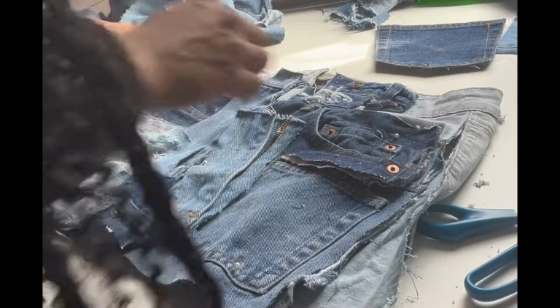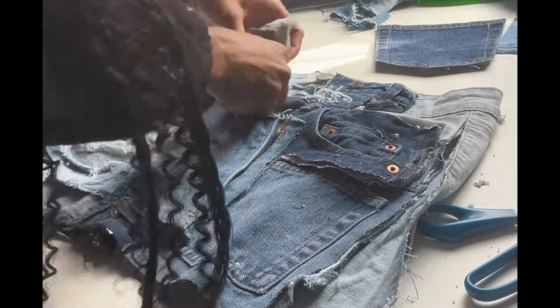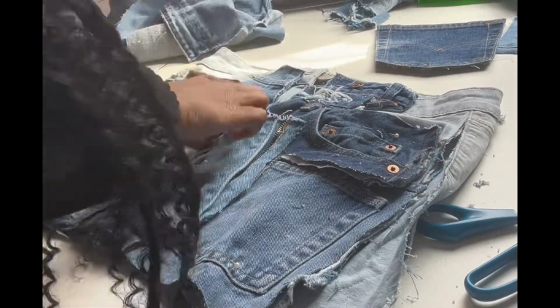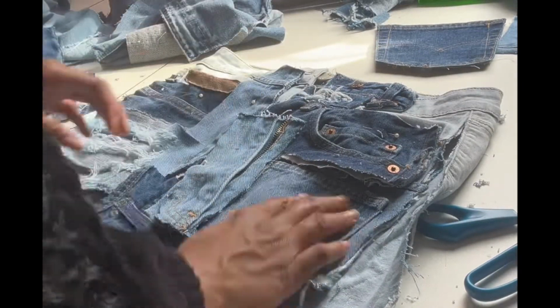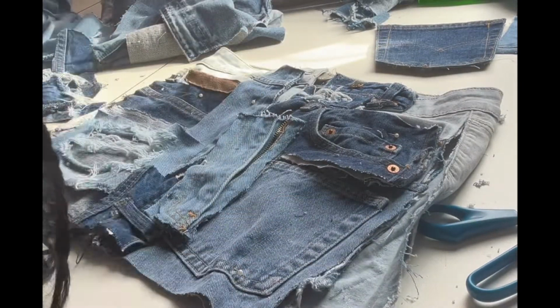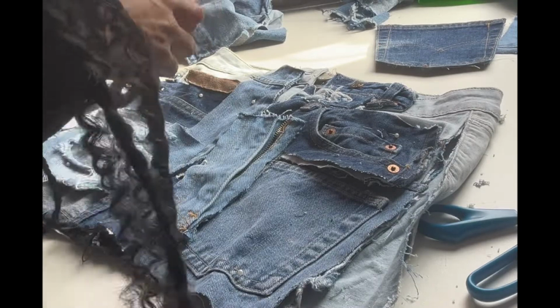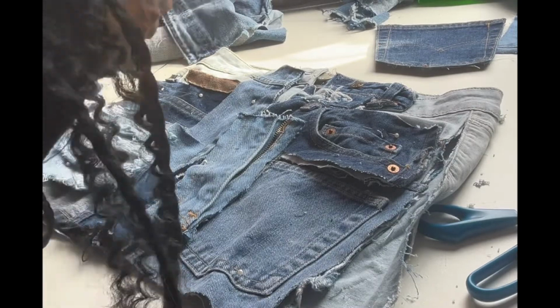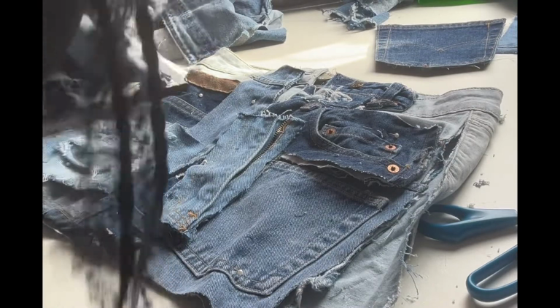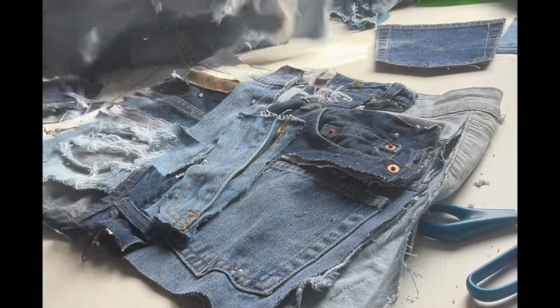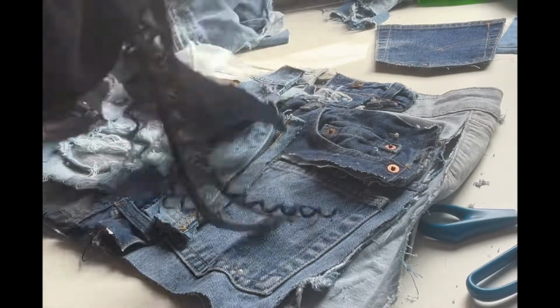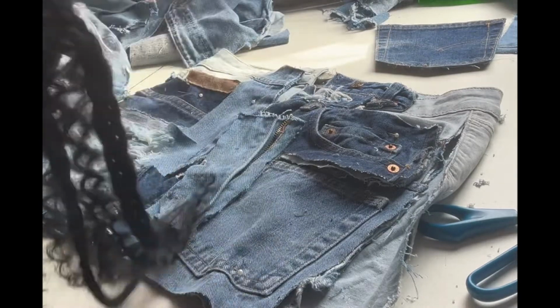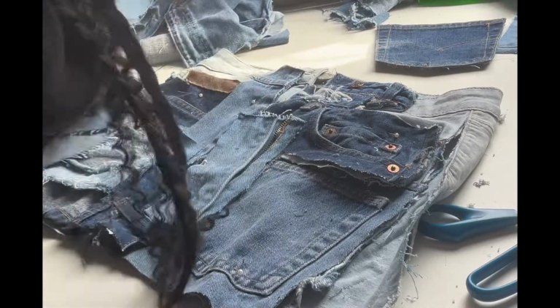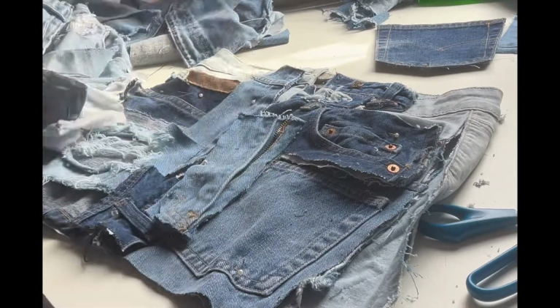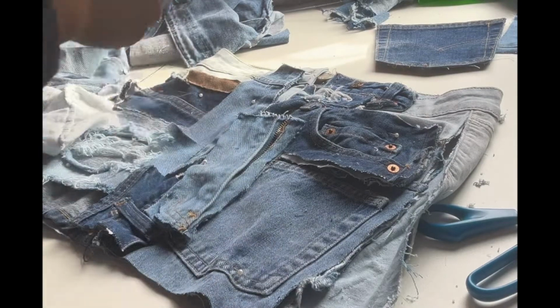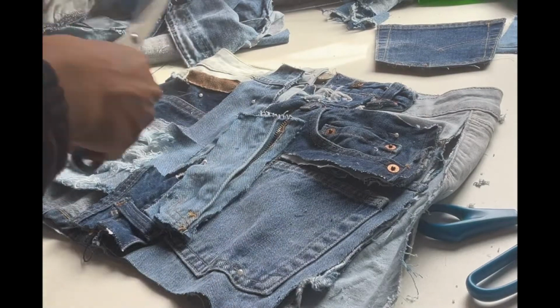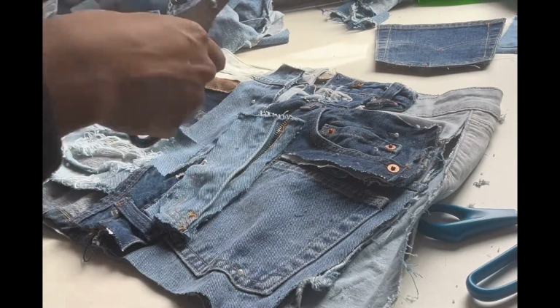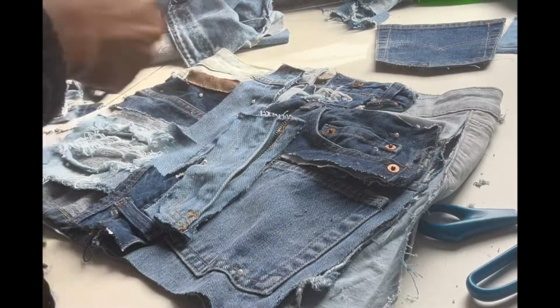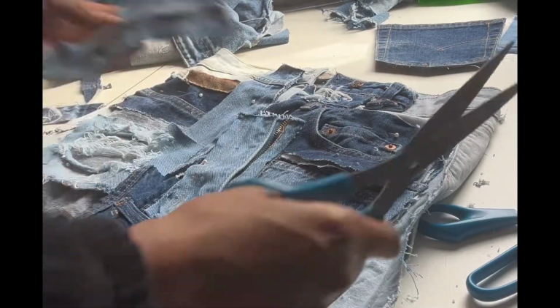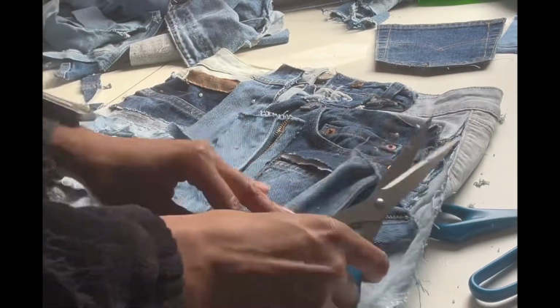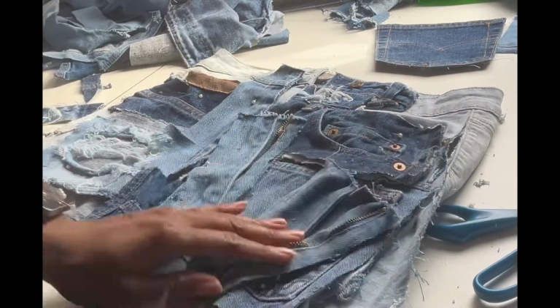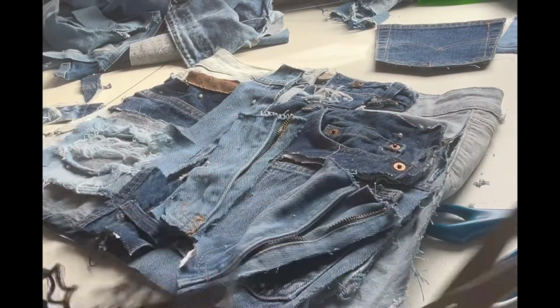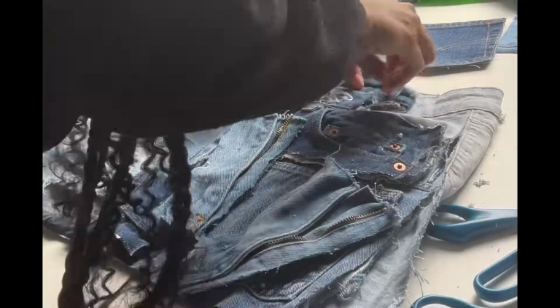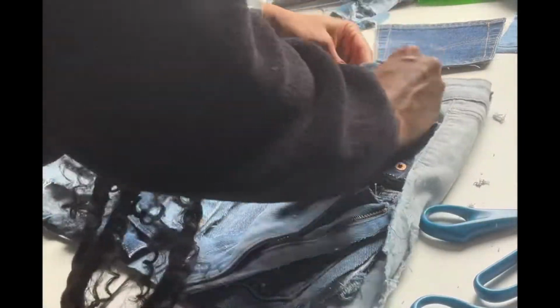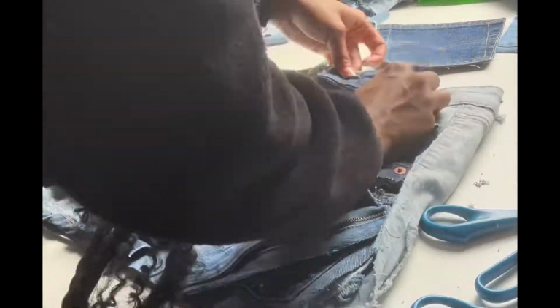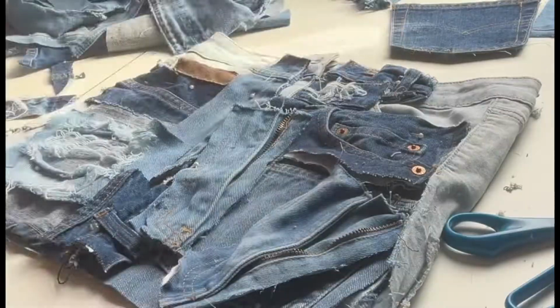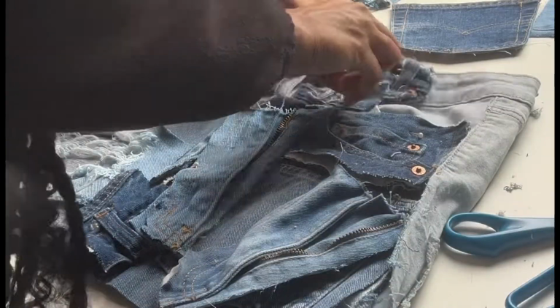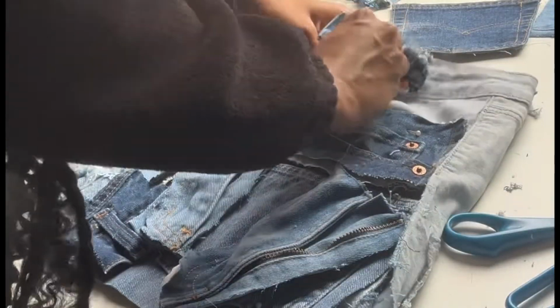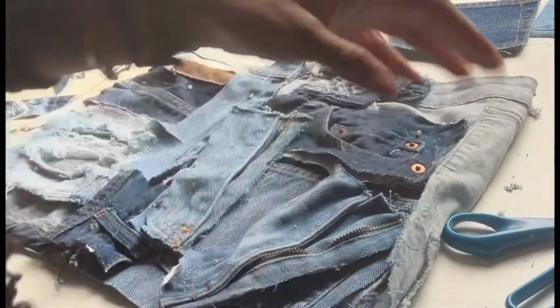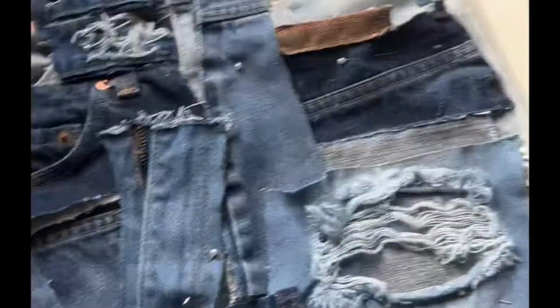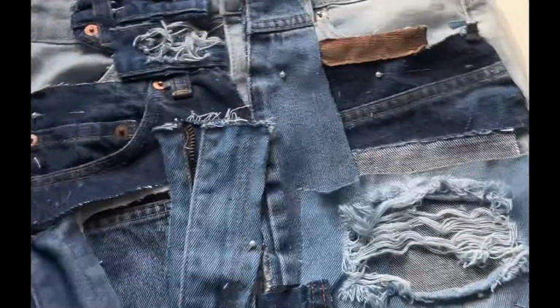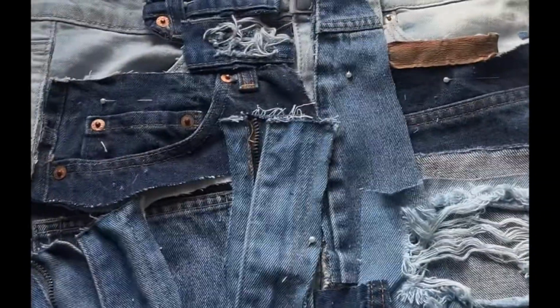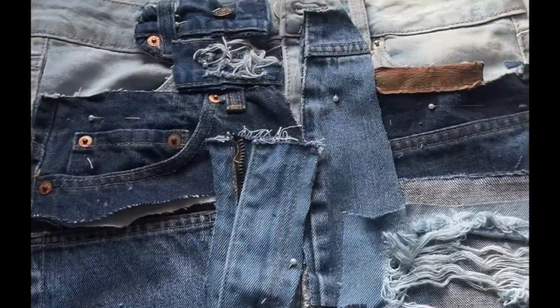Now I'm just pinning the patches onto the skirt so they will not move while I sew them down.